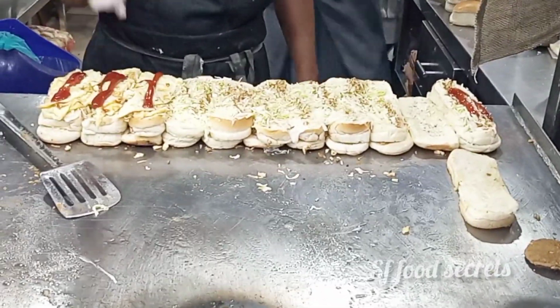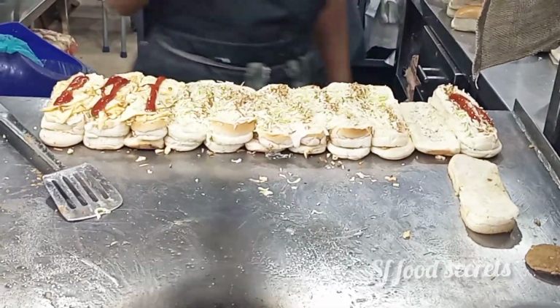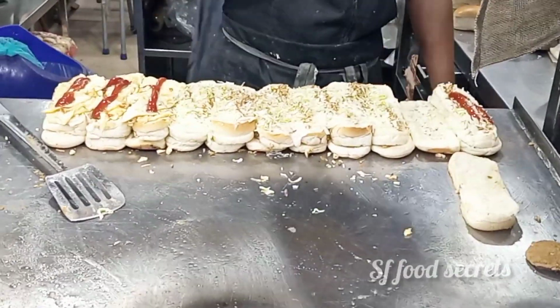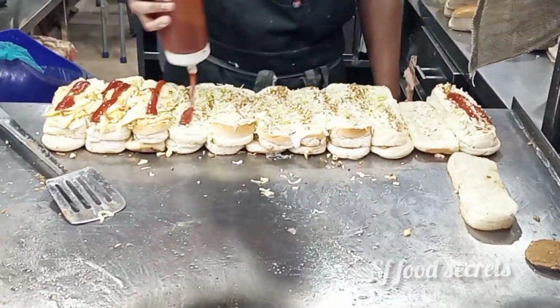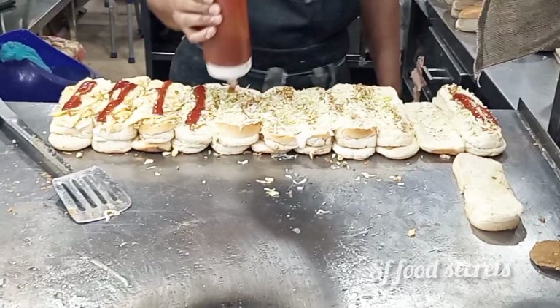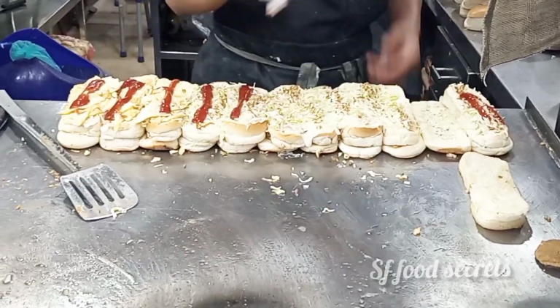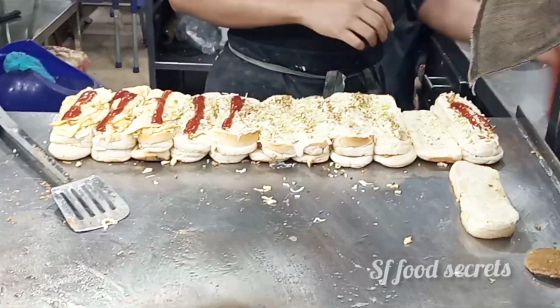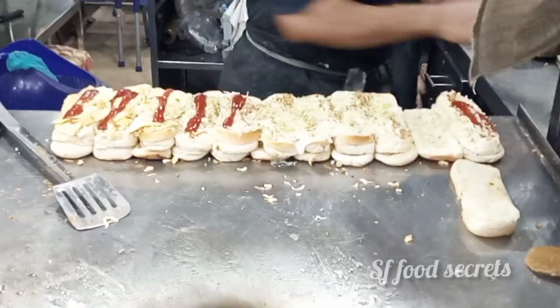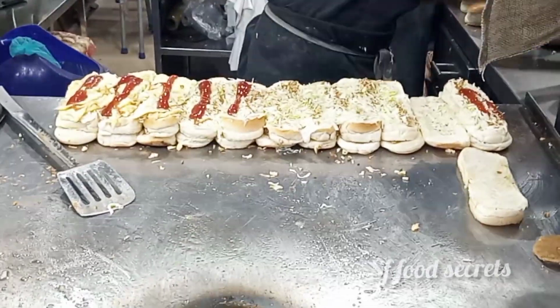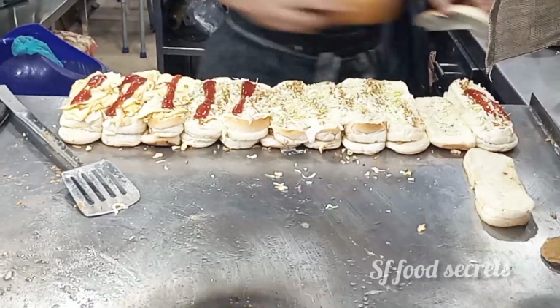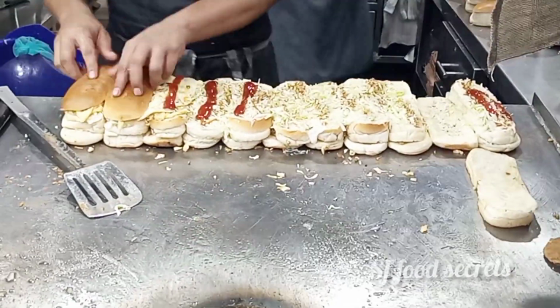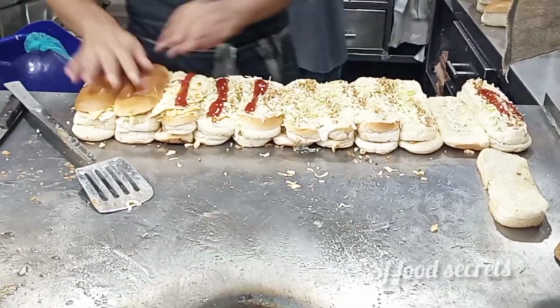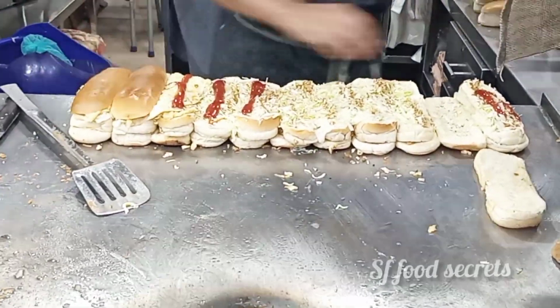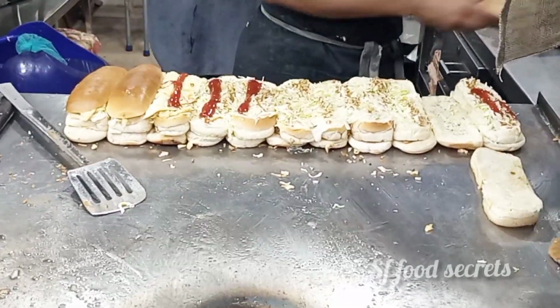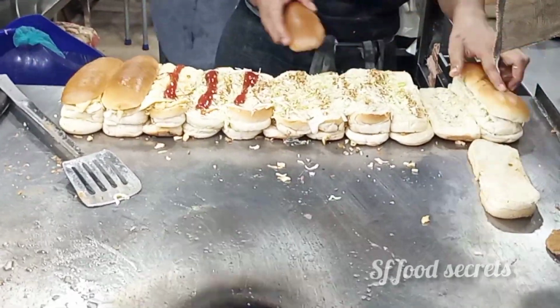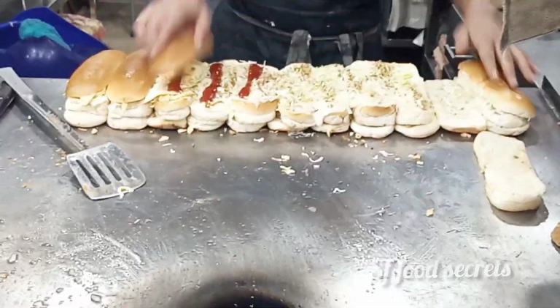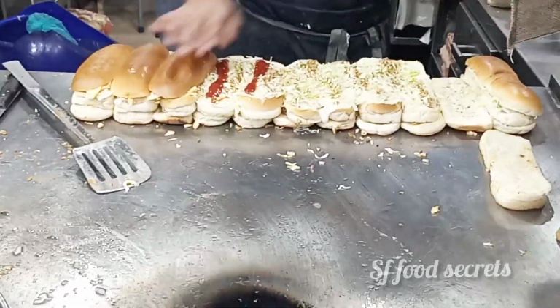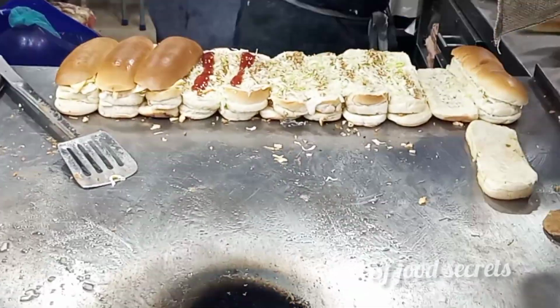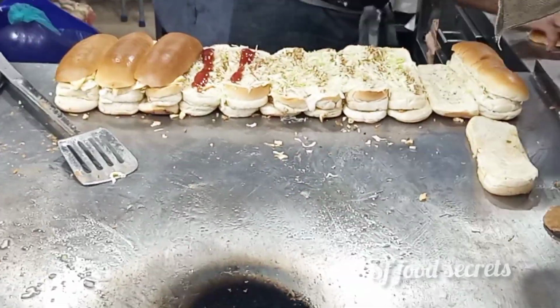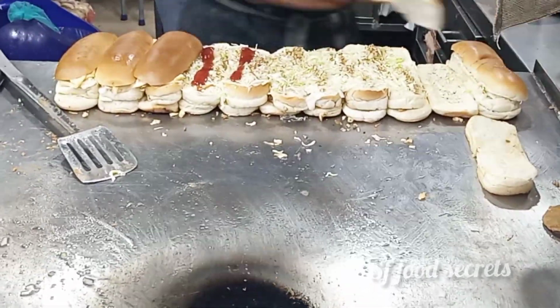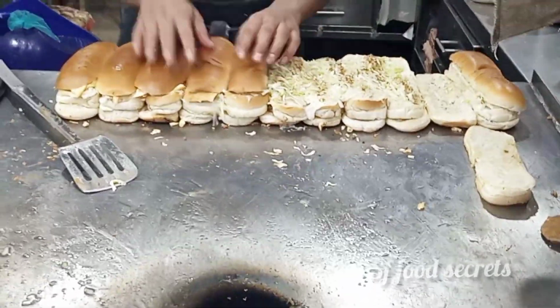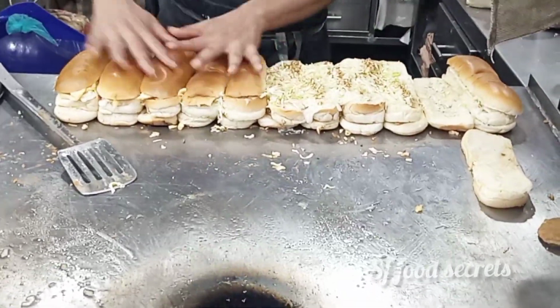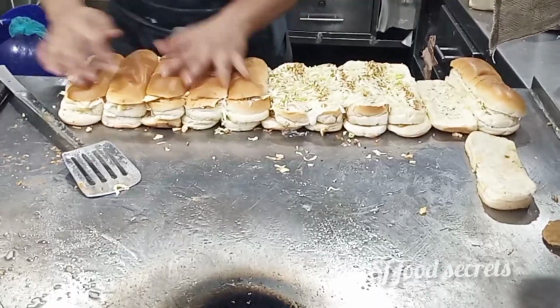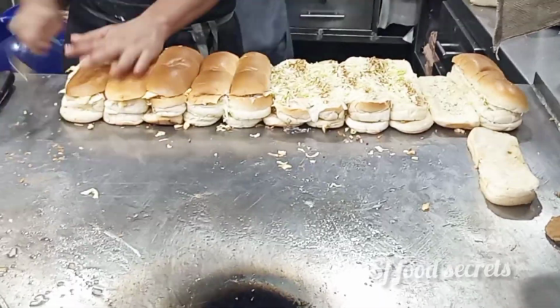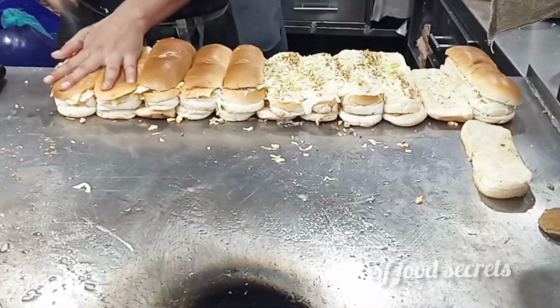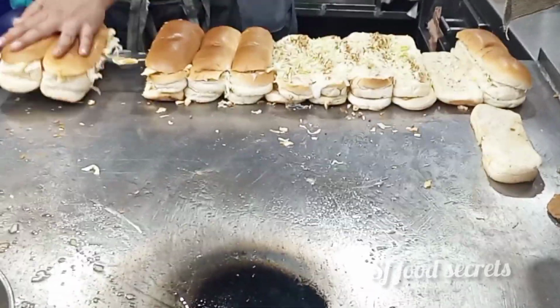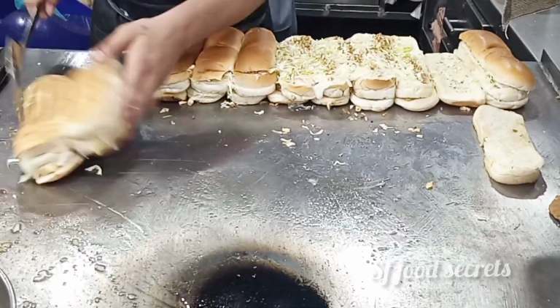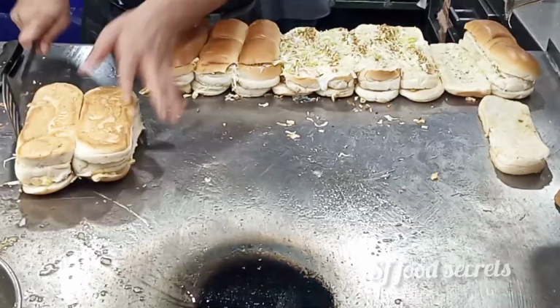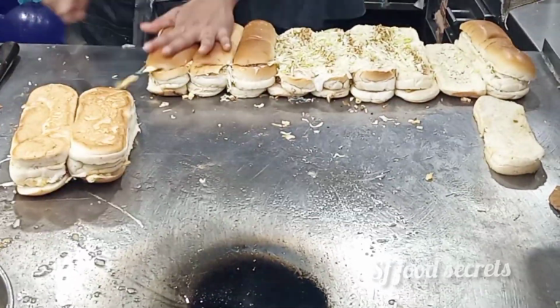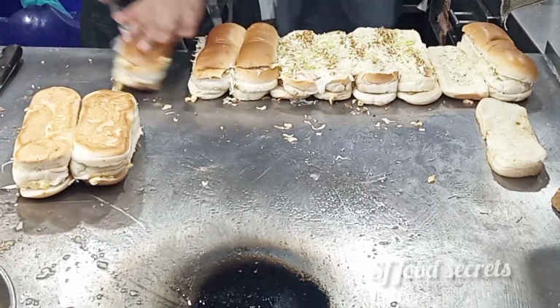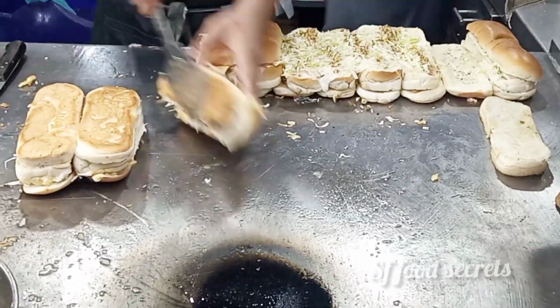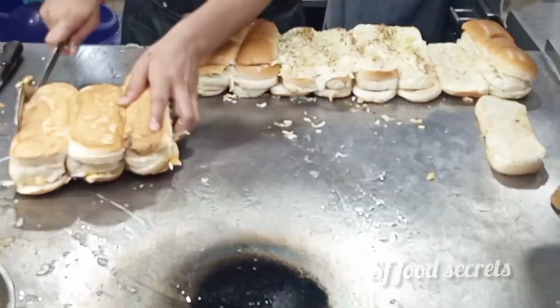After keeping ketchup in the 3rd layer, they put a little oil on it as well.